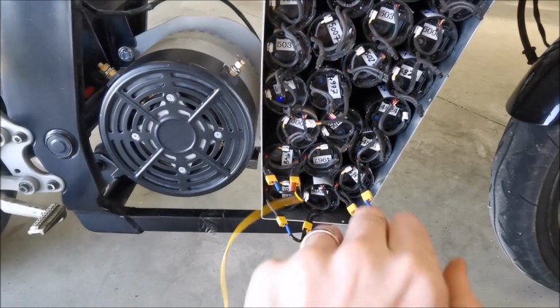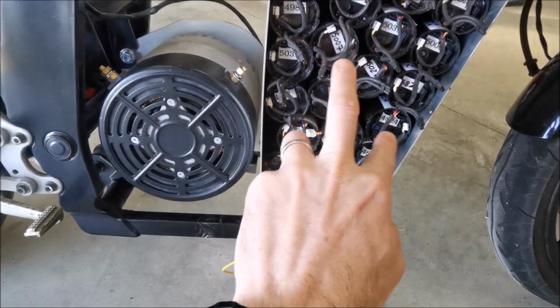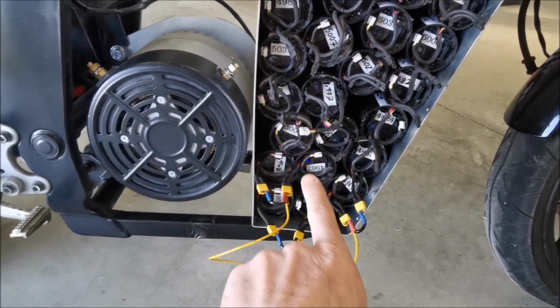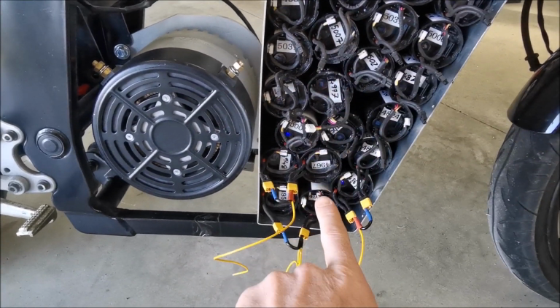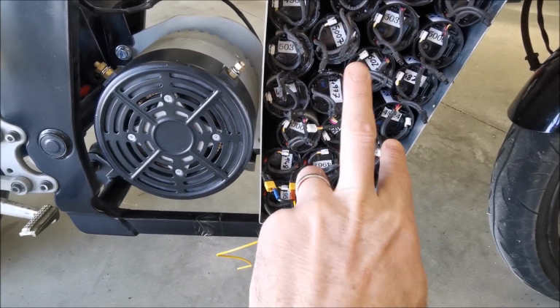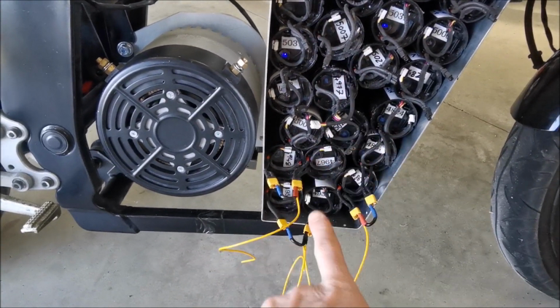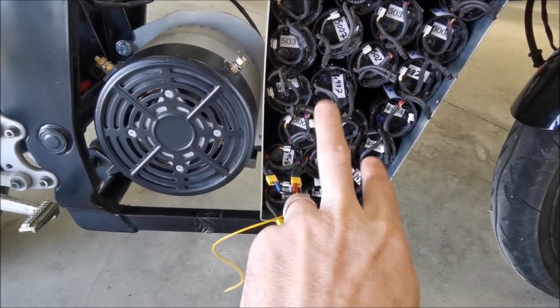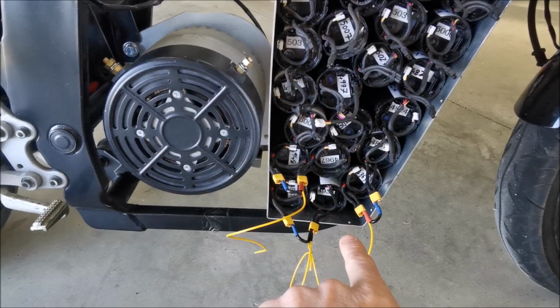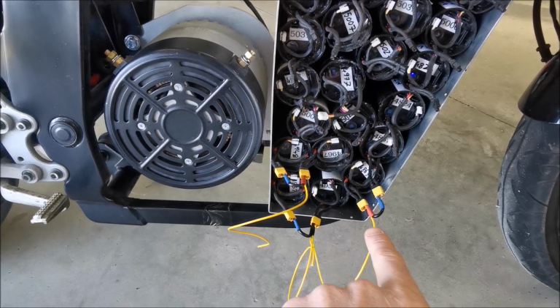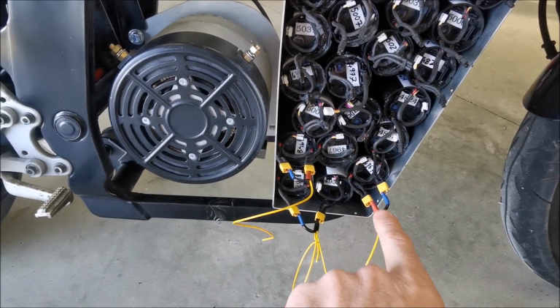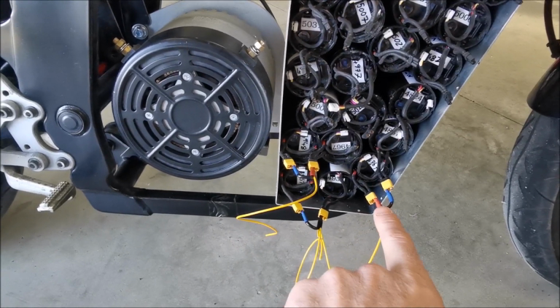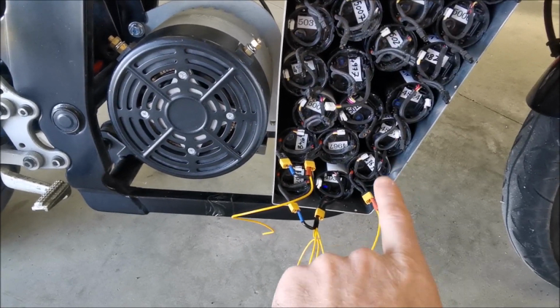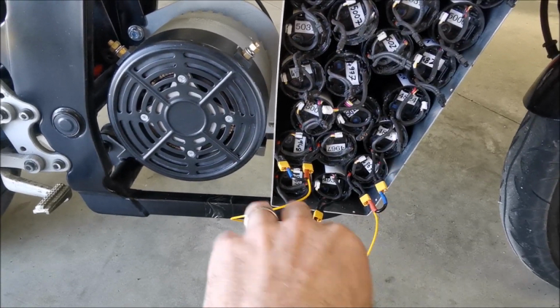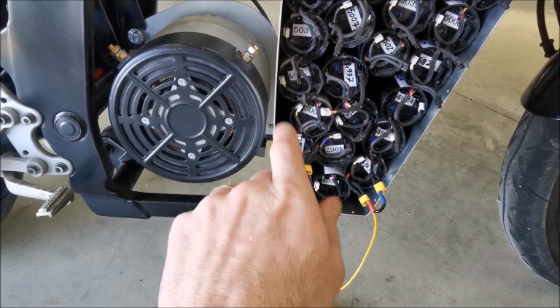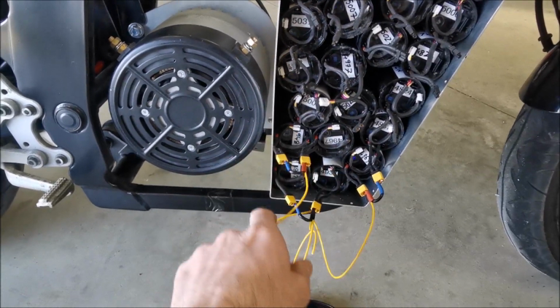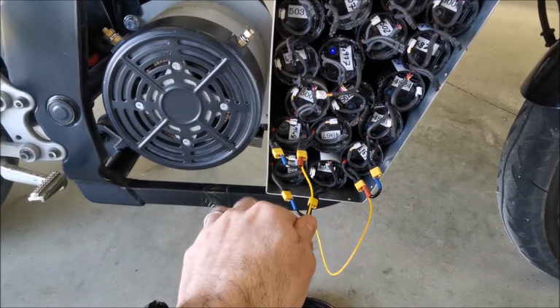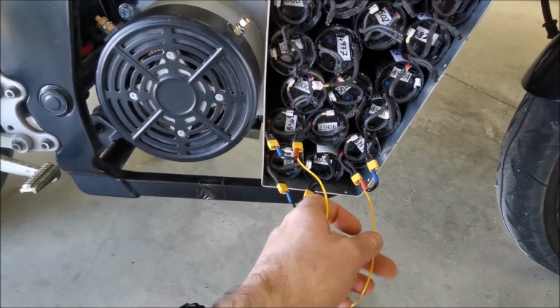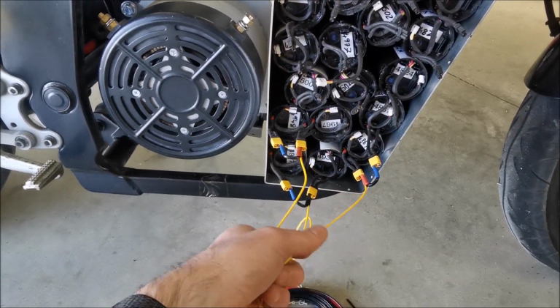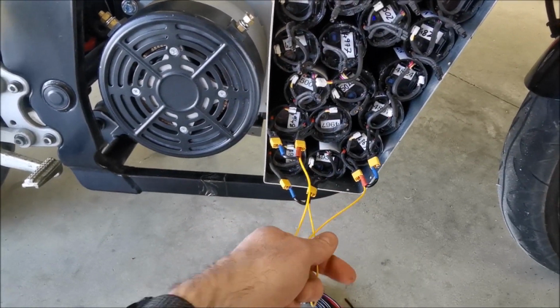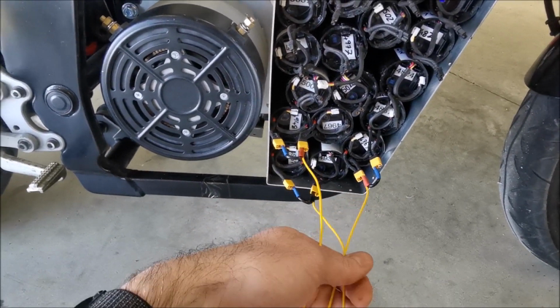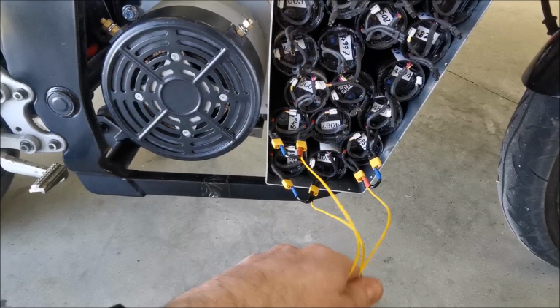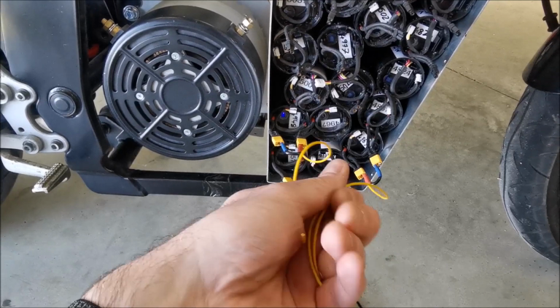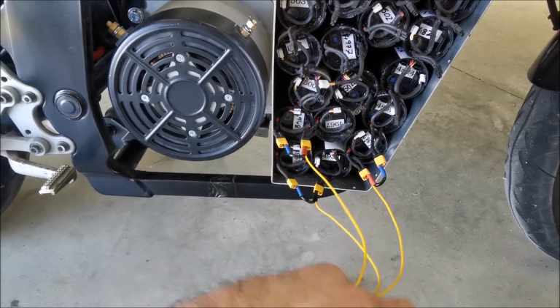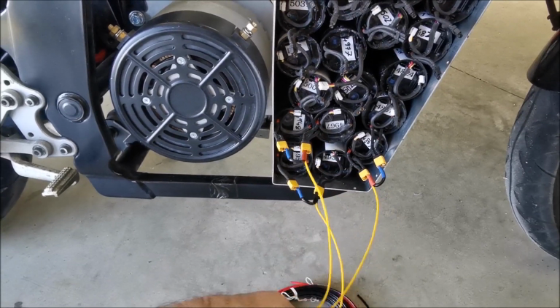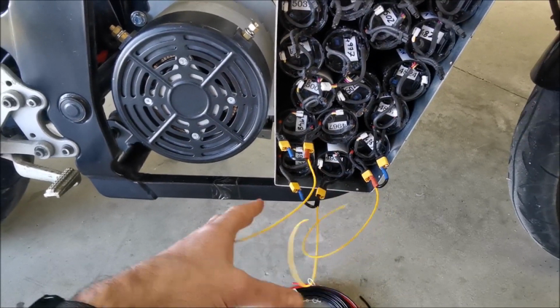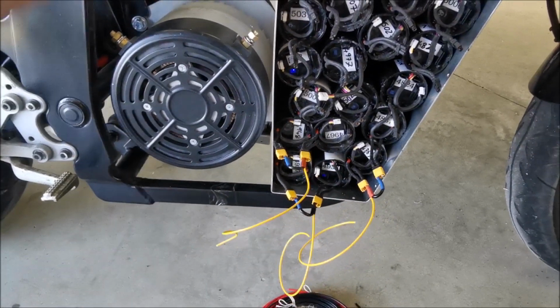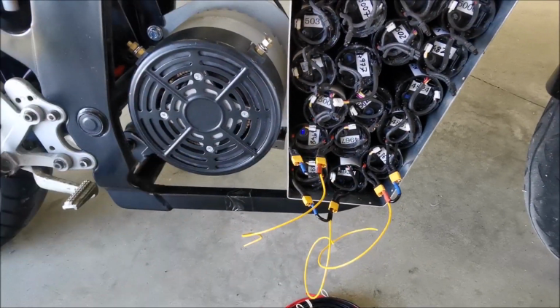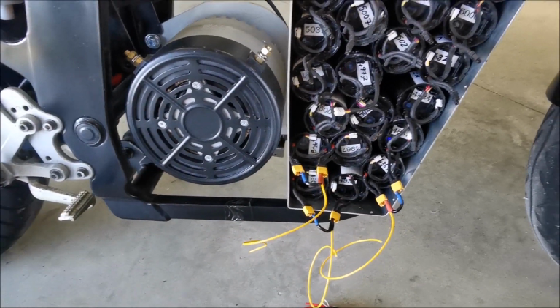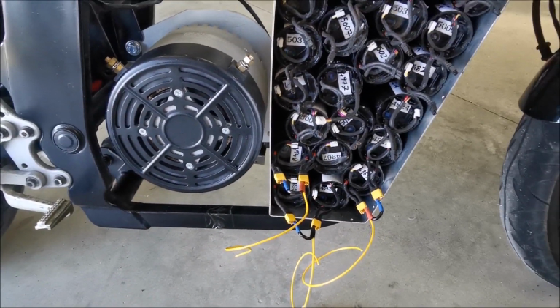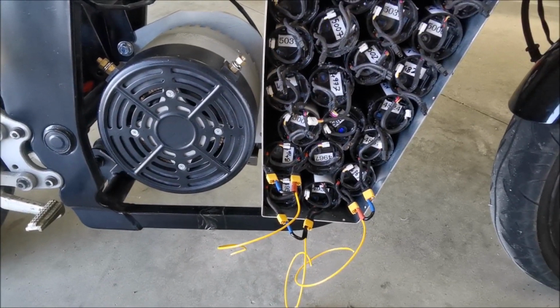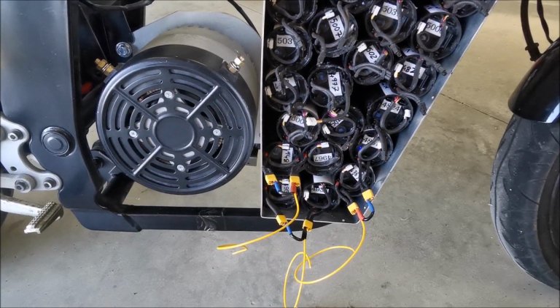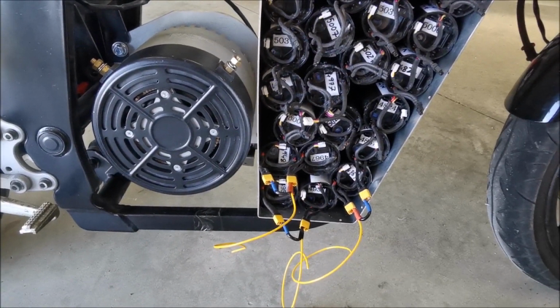...if the top and bottom battery packs get out of balance, I should always be able to detect that using the center tap and put an amp or two to charge or discharge the higher or lower one.